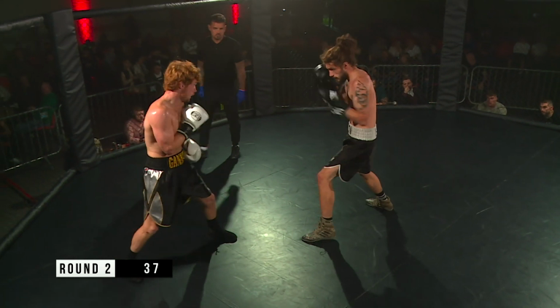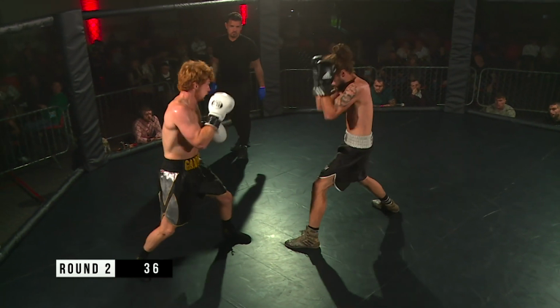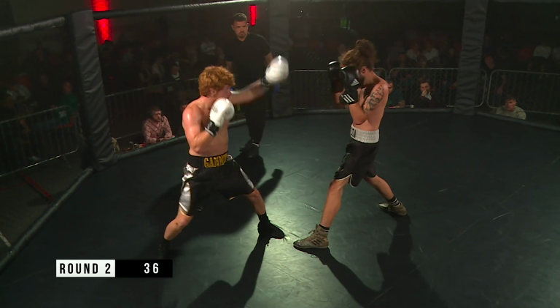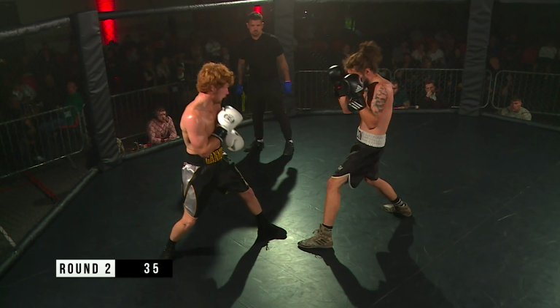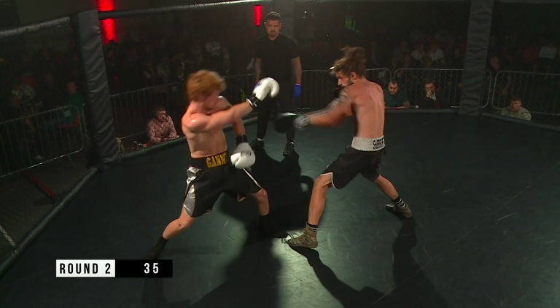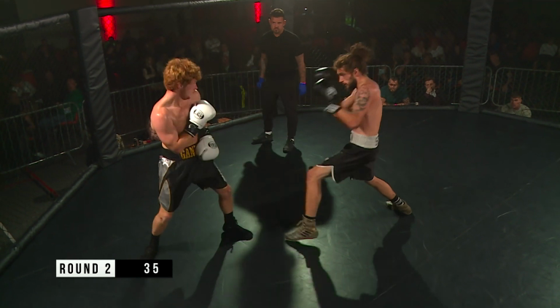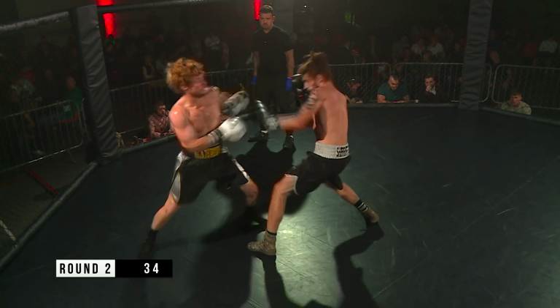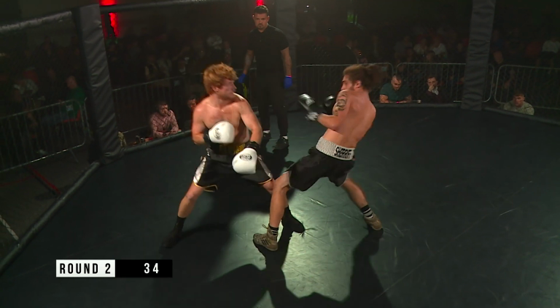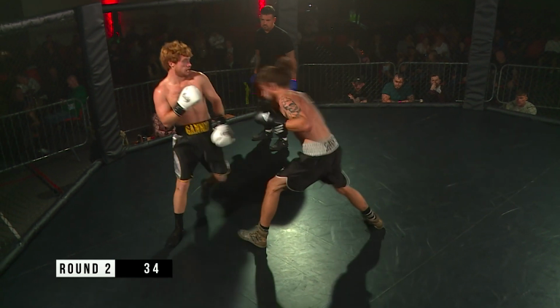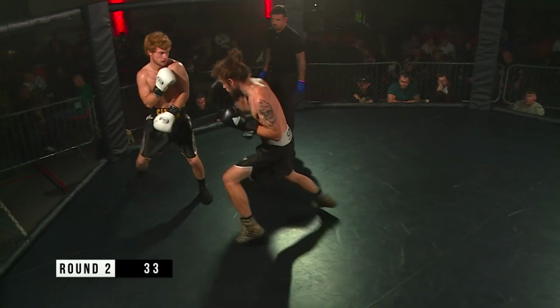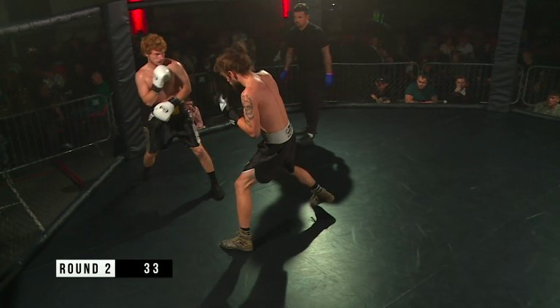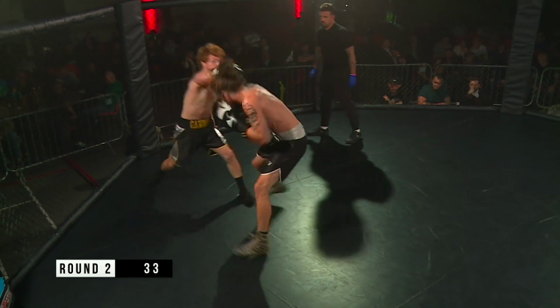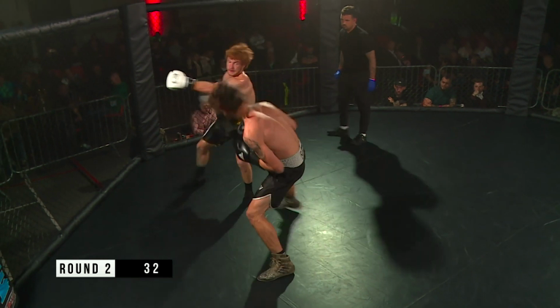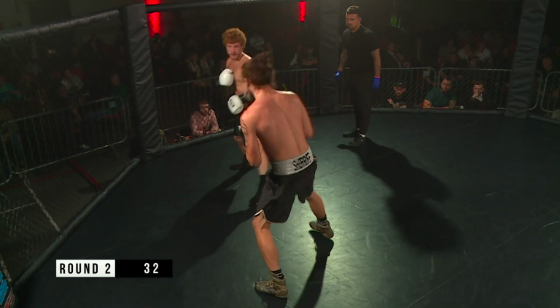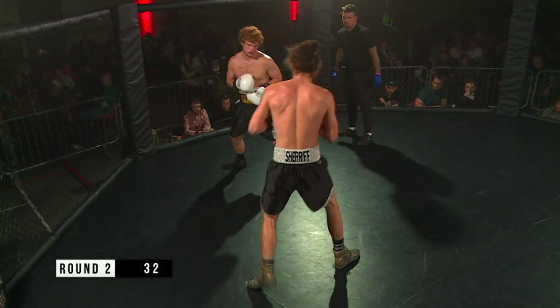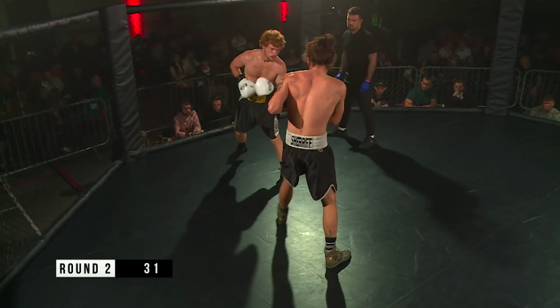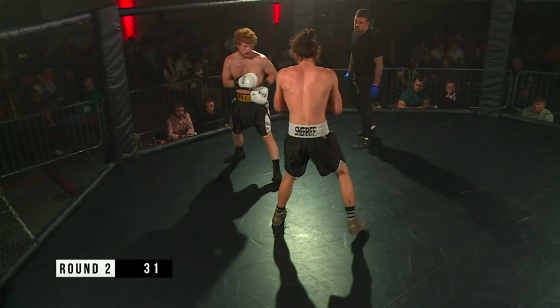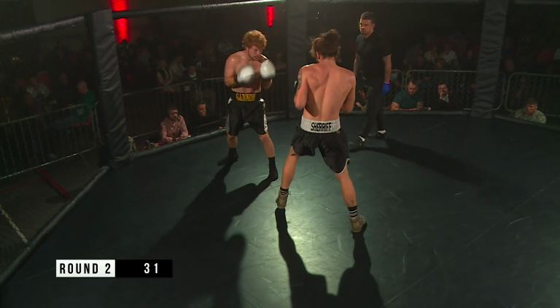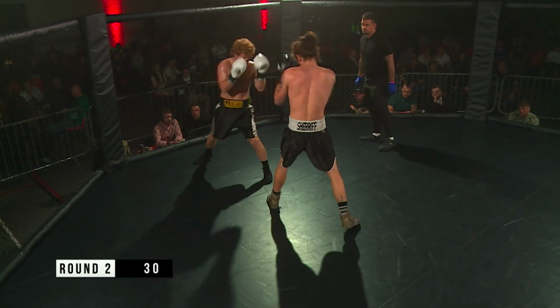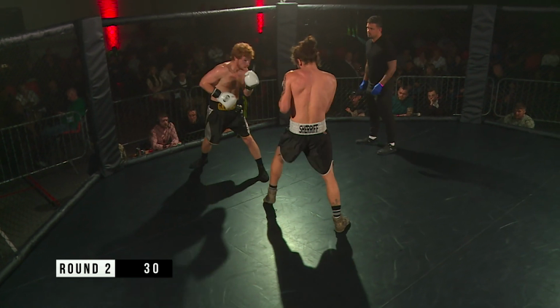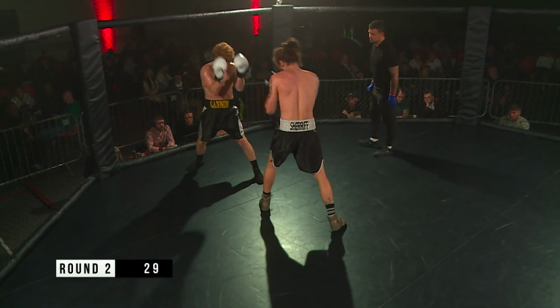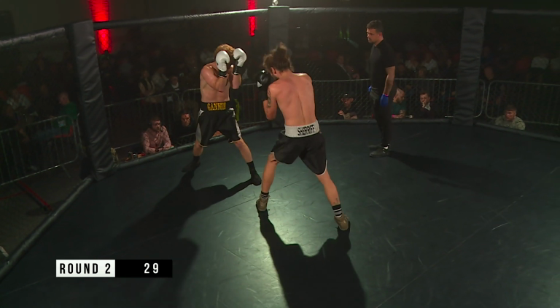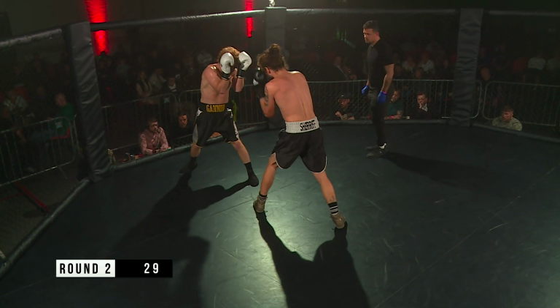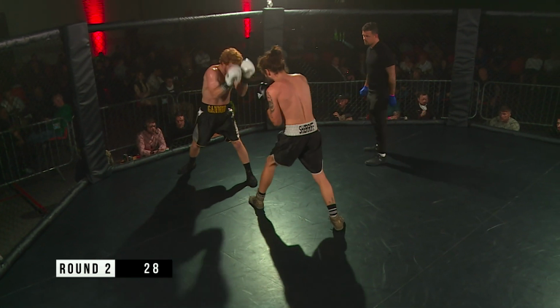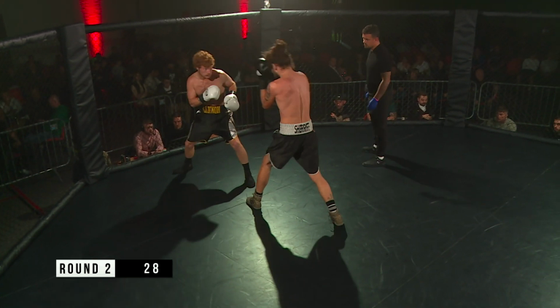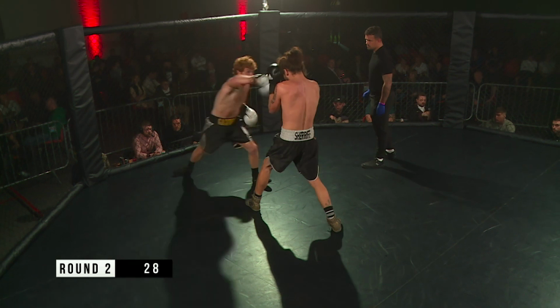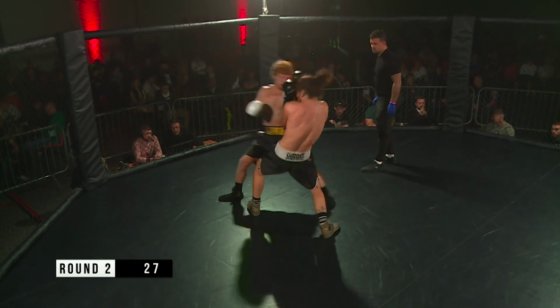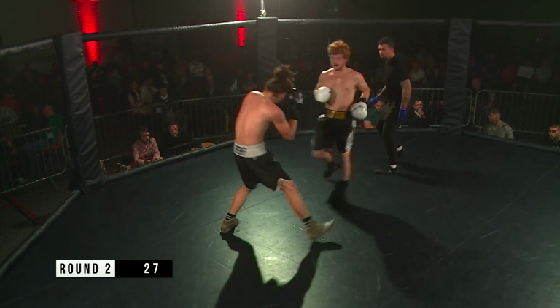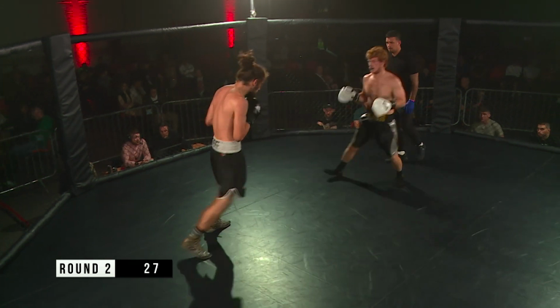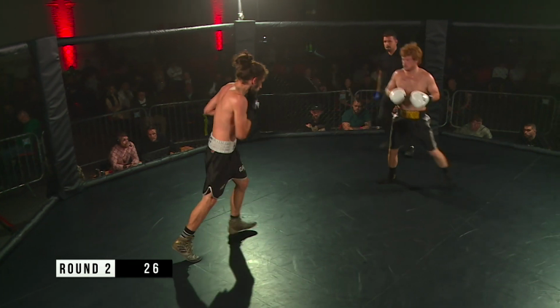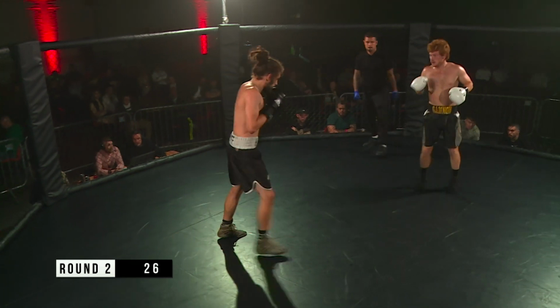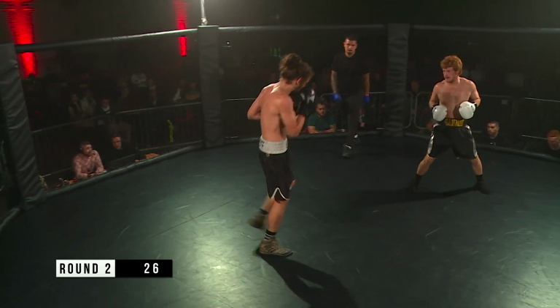With the way Sheriff's standing there, I'd be inclined to drop down for a few body shots and then come back up top. Left hook again from Gannon.